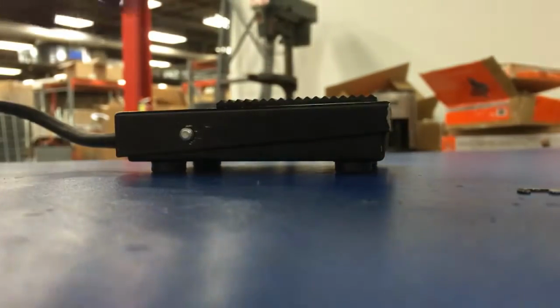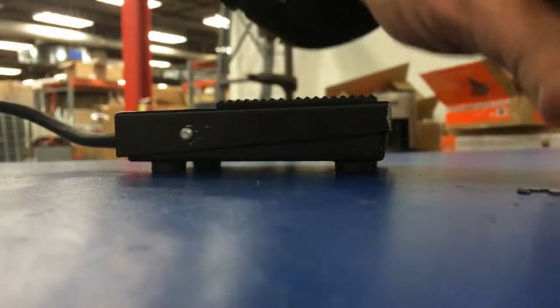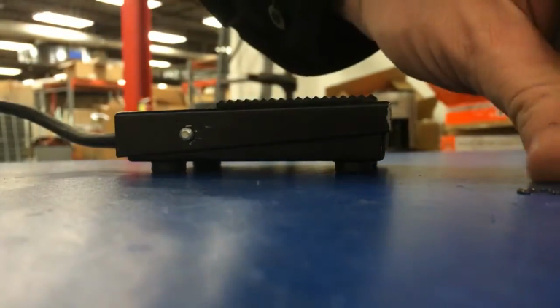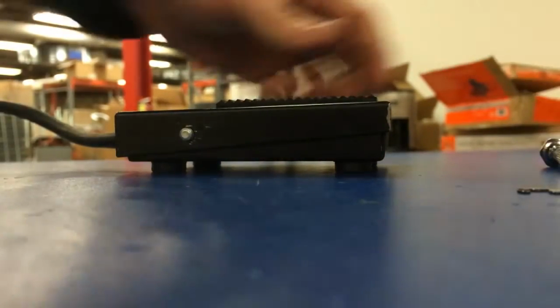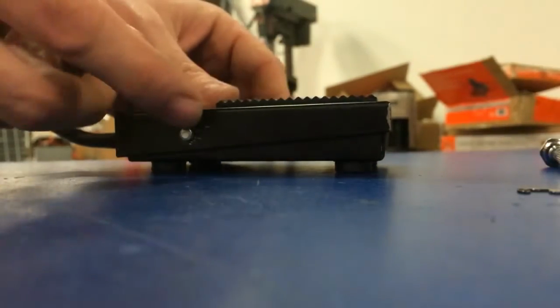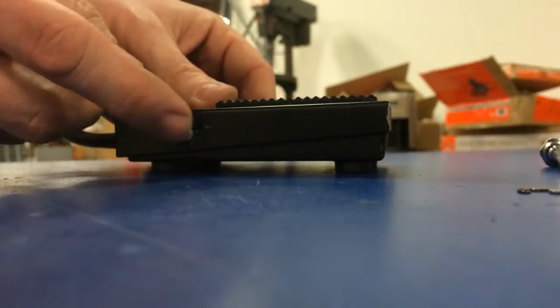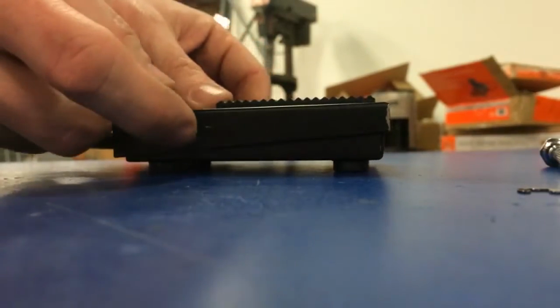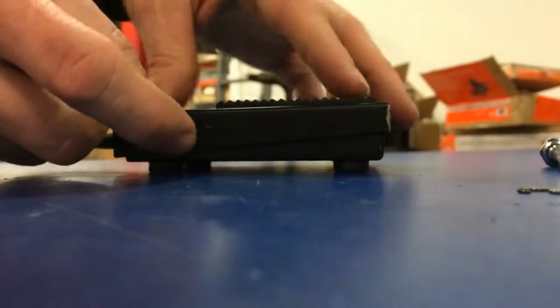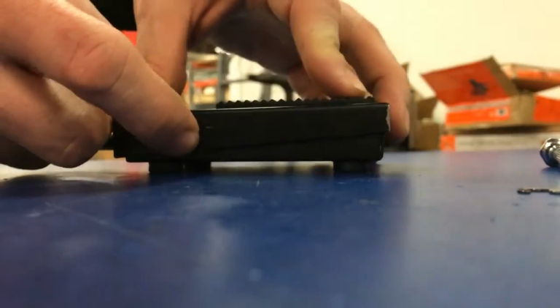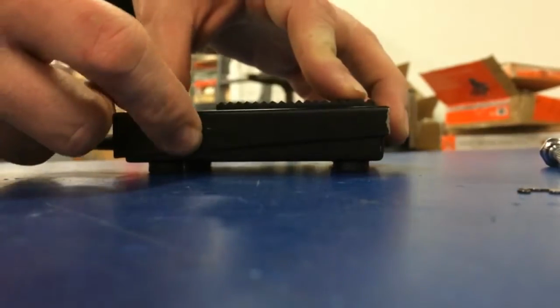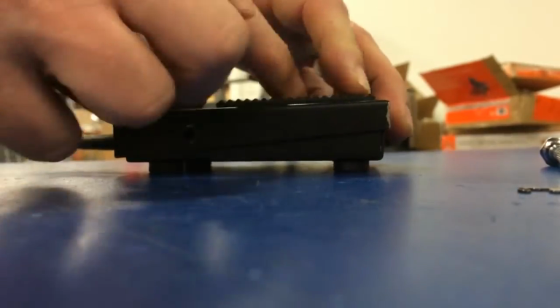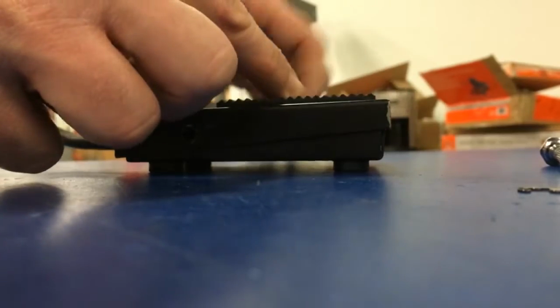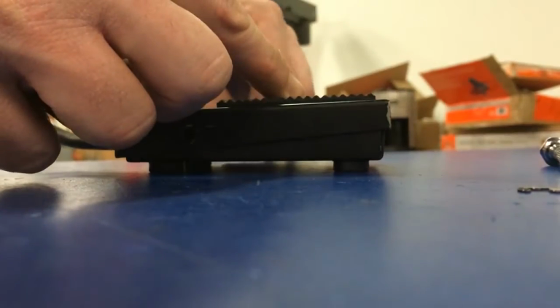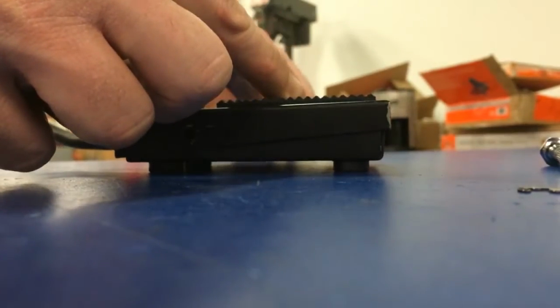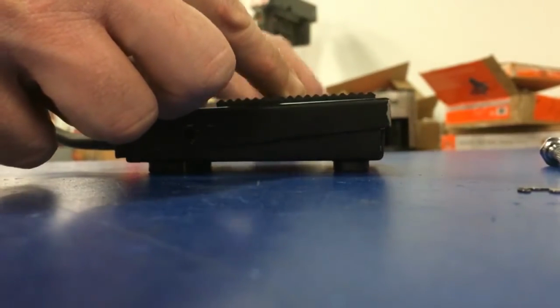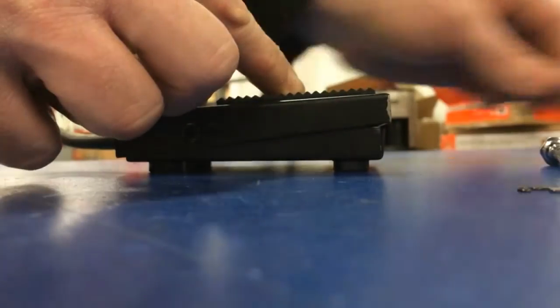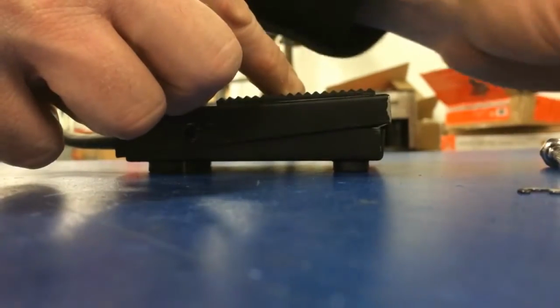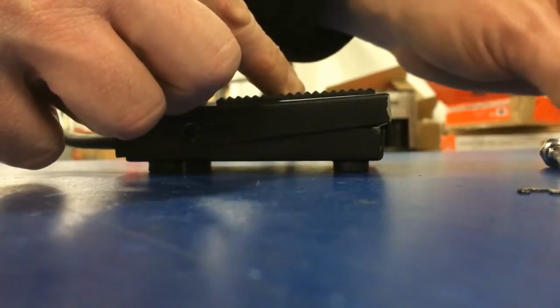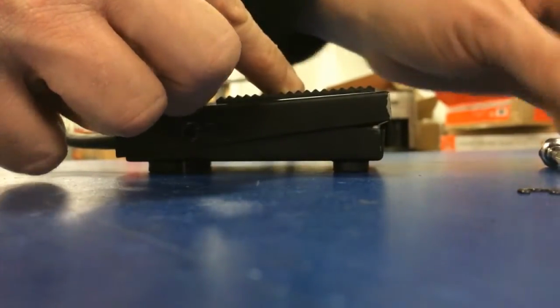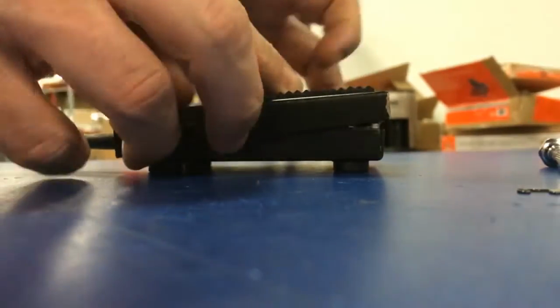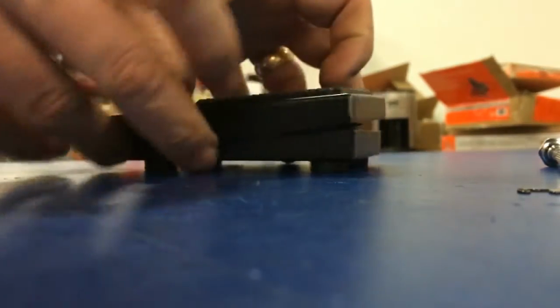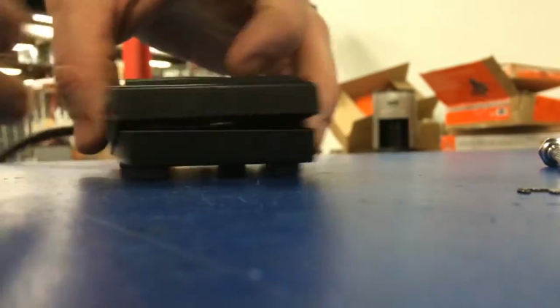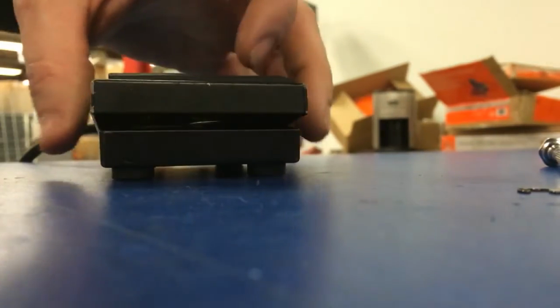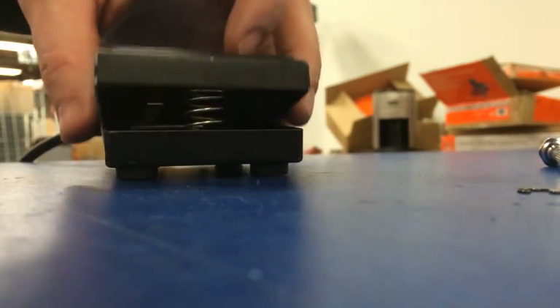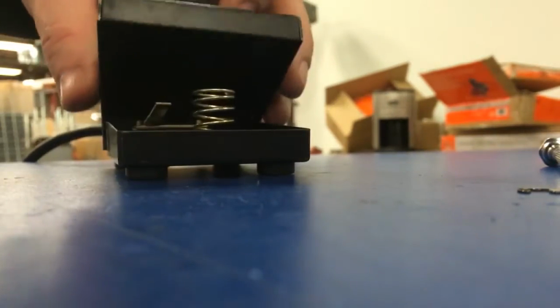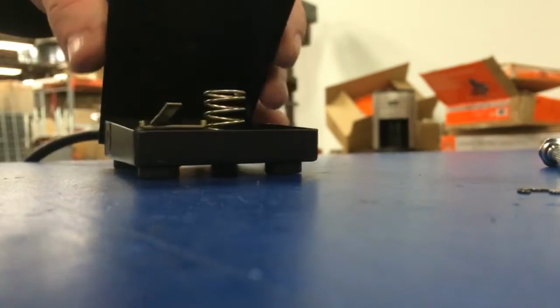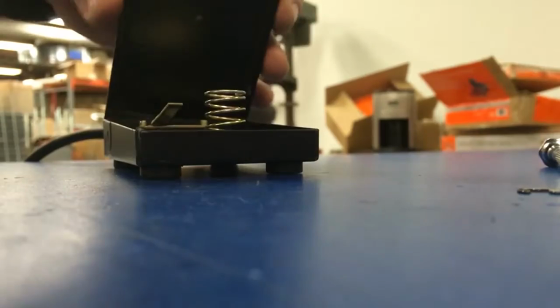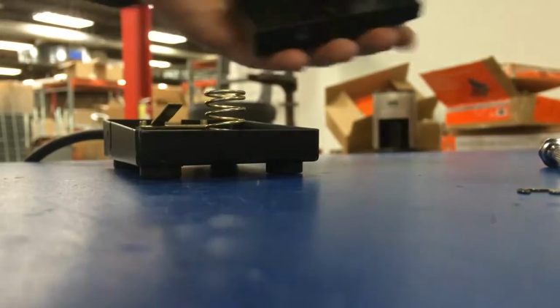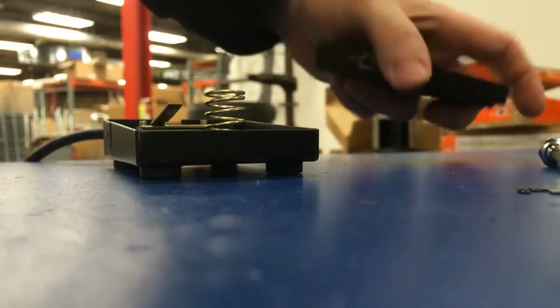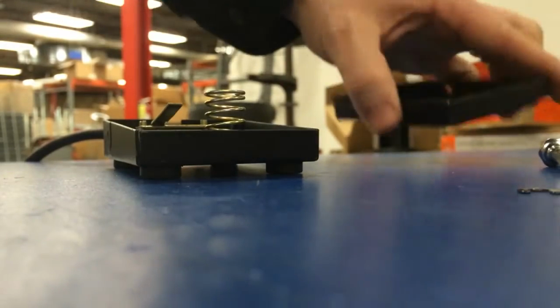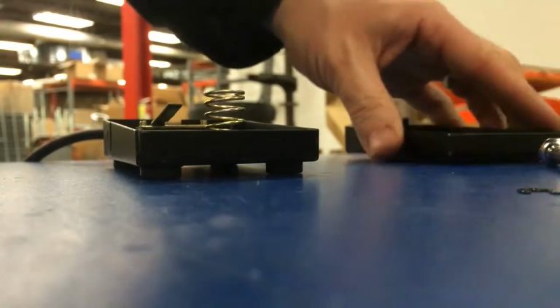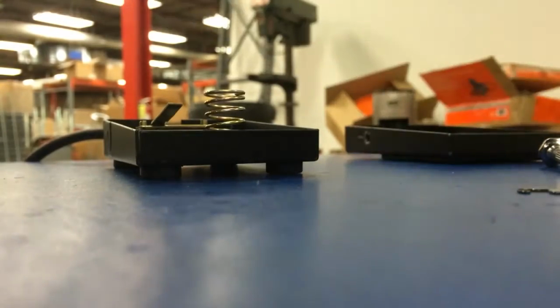Once we get that off, we're going to take the shaft and push the shaft through. Take that out and we're able to open this foot pedal up. Take that cover right off.